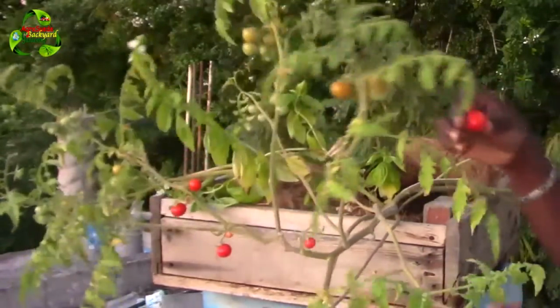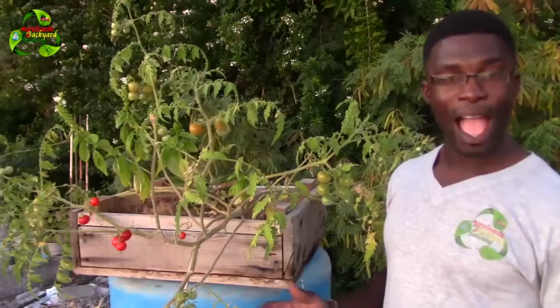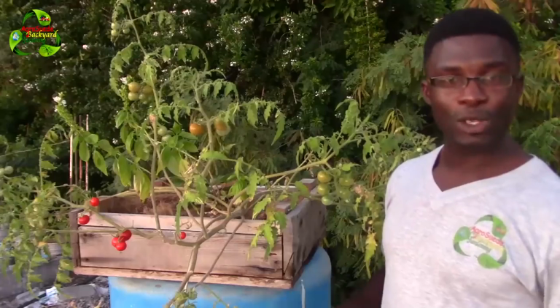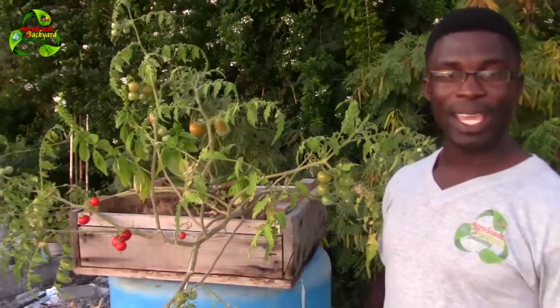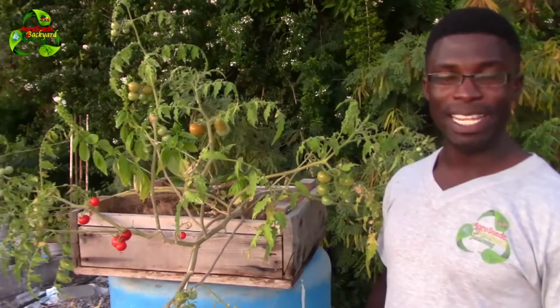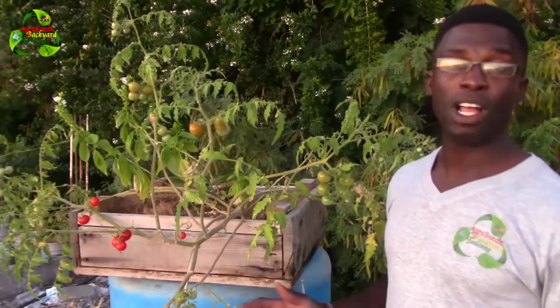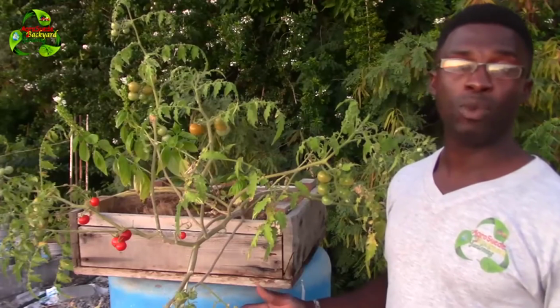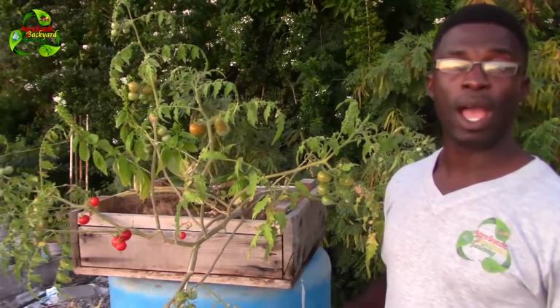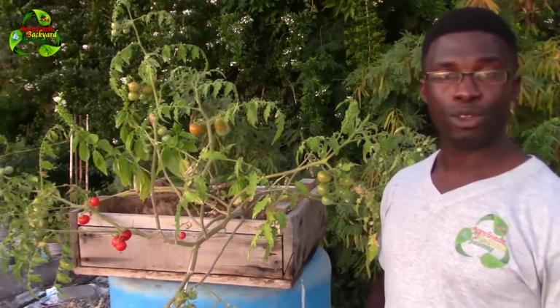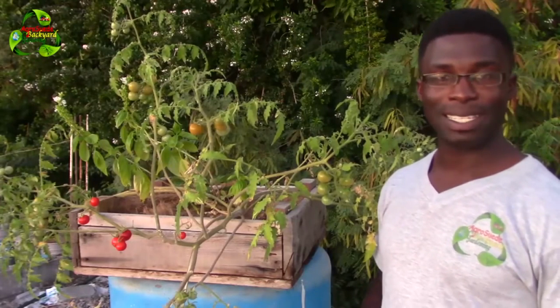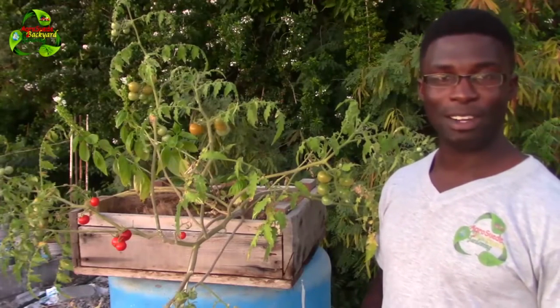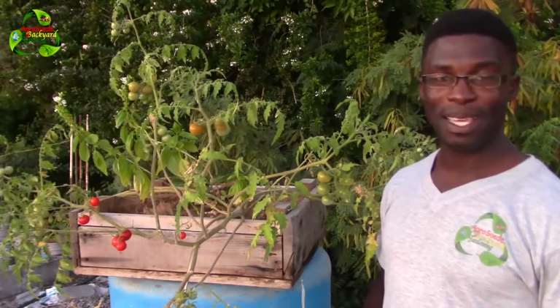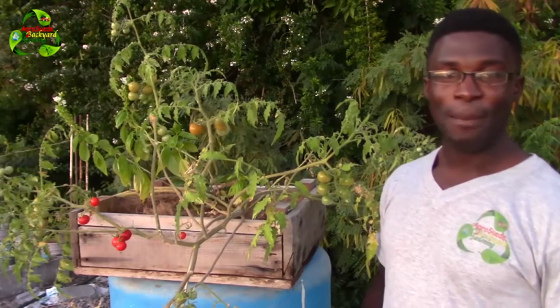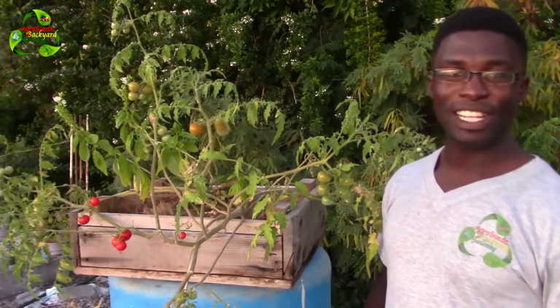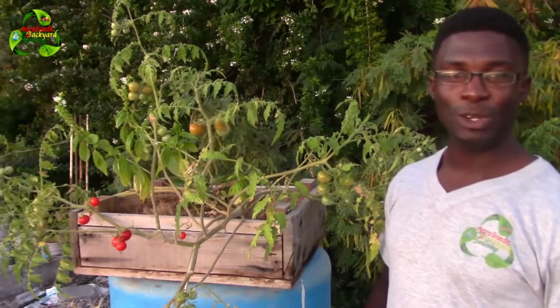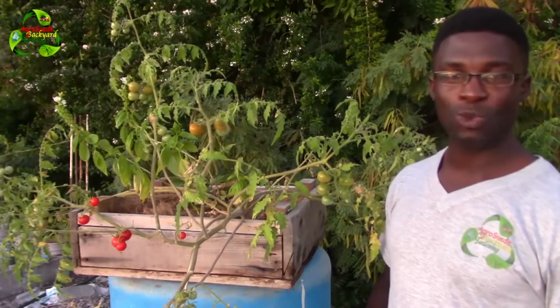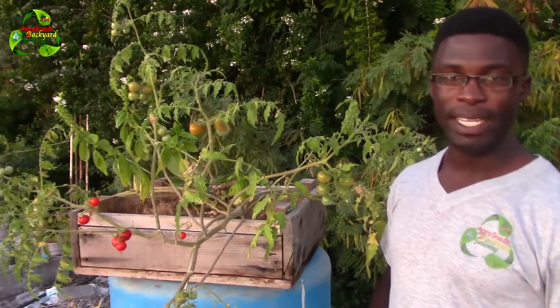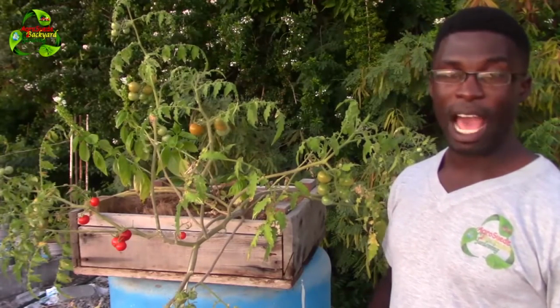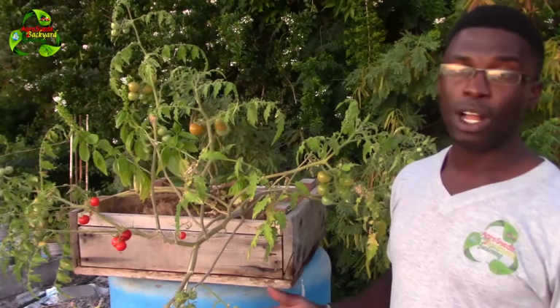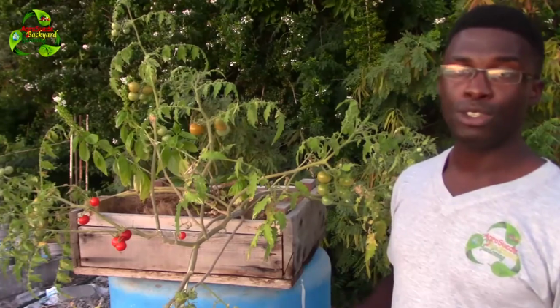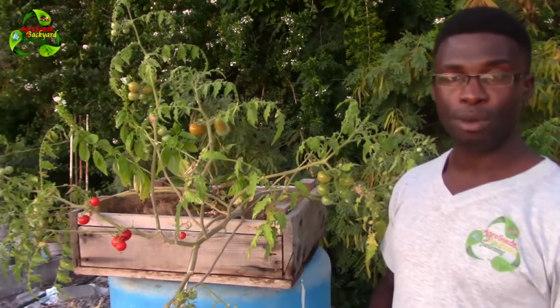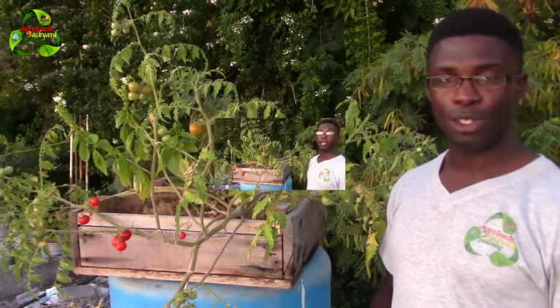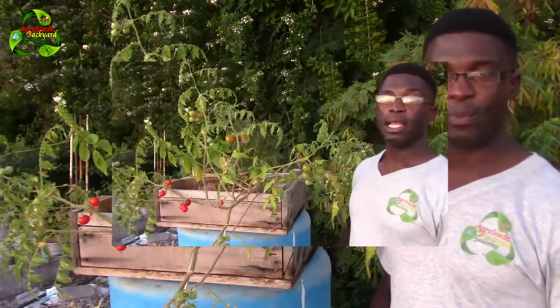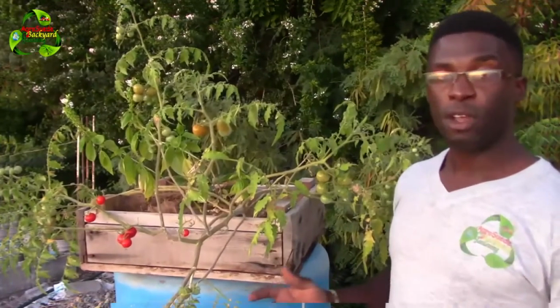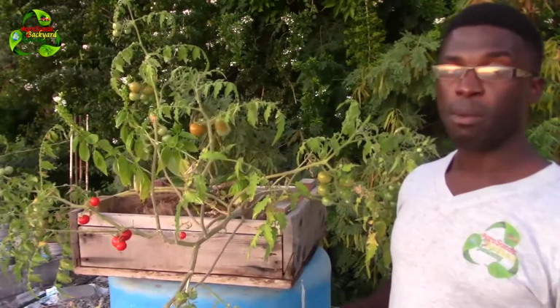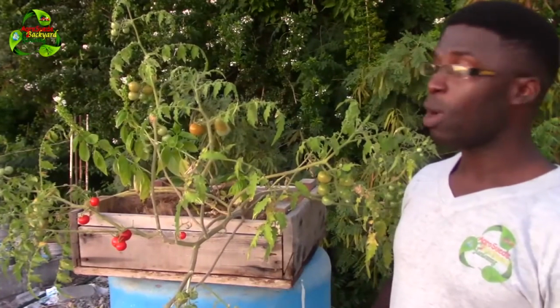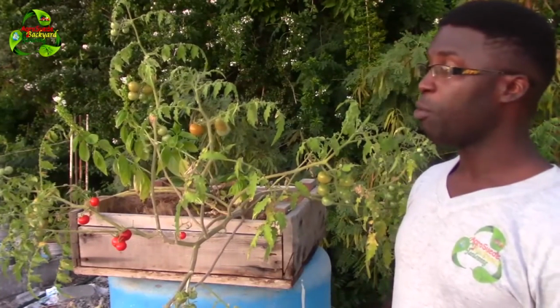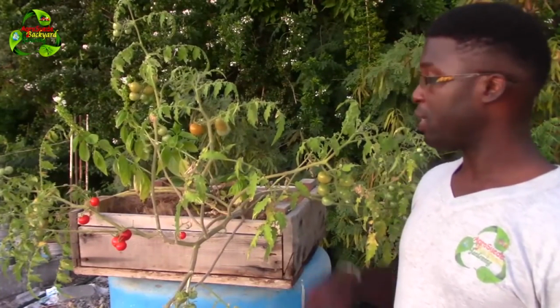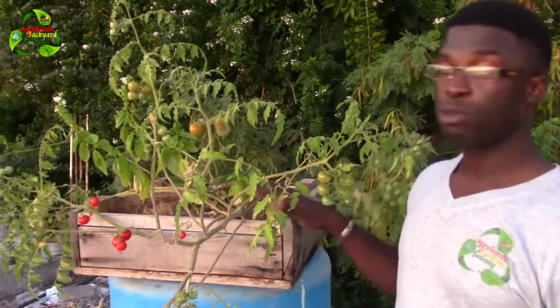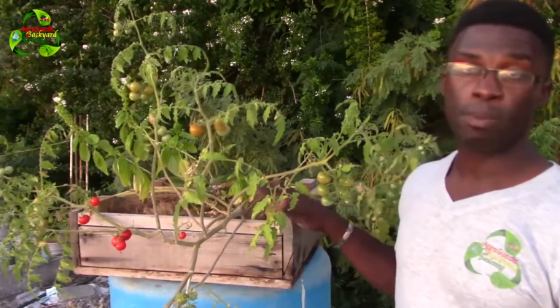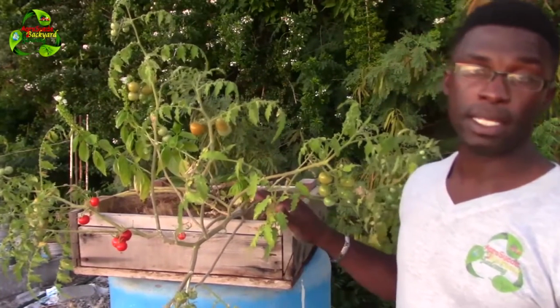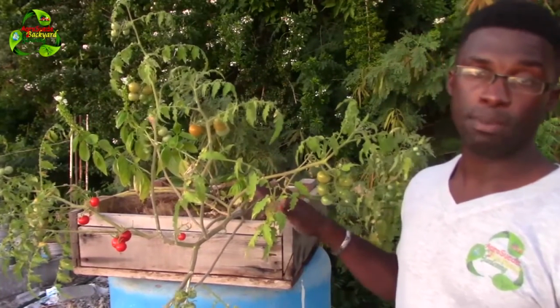Welcome everyone to I Grow Suede back in the garden with me Mitchell Juno Suede. Welcome to Impromptu Tuesday. In this video I'm going to have to remove my cherry tomato plant in this box right here.